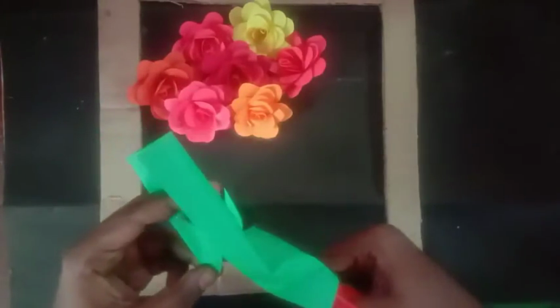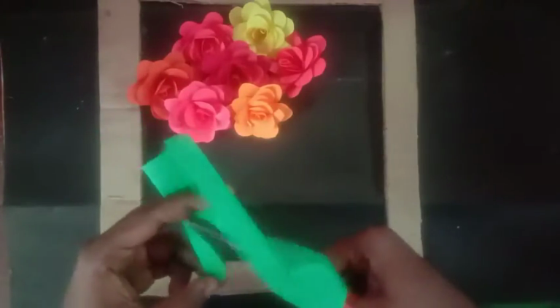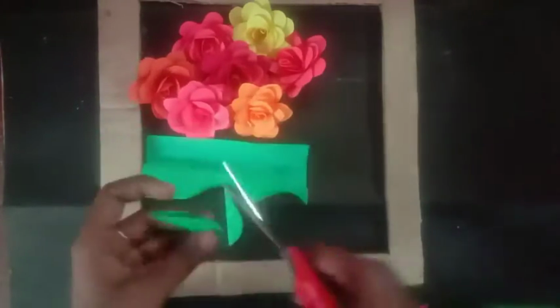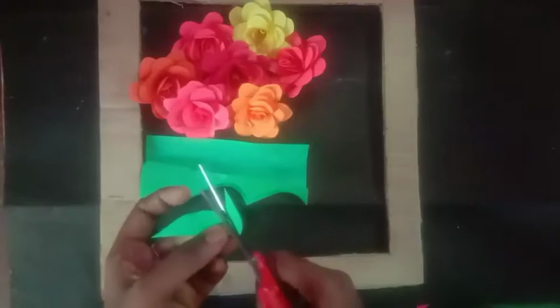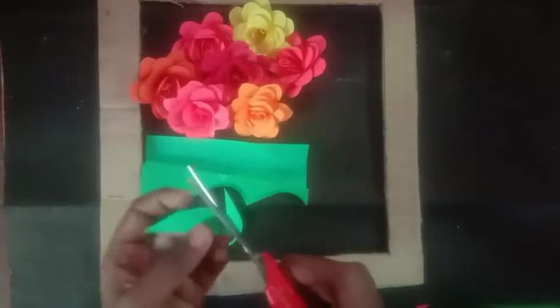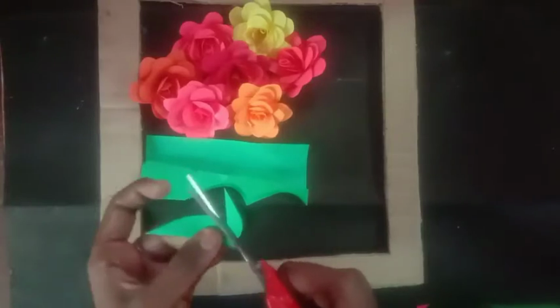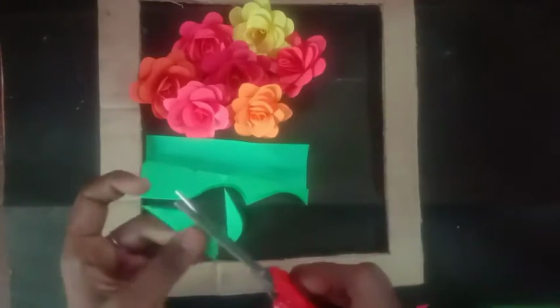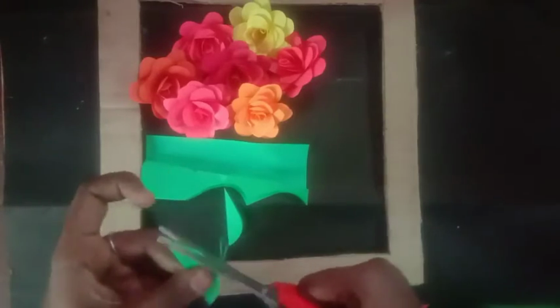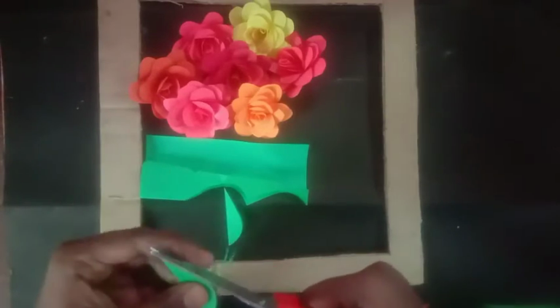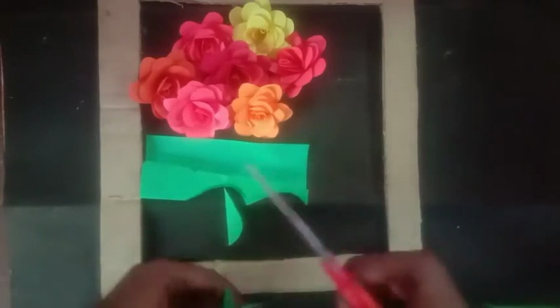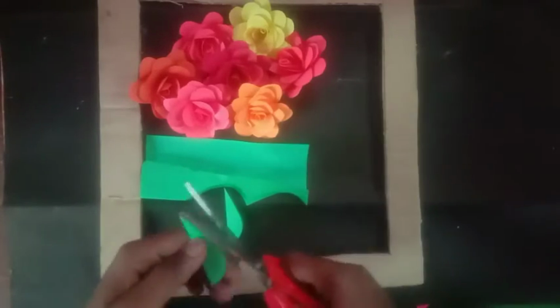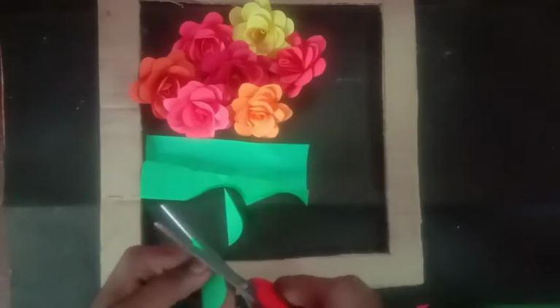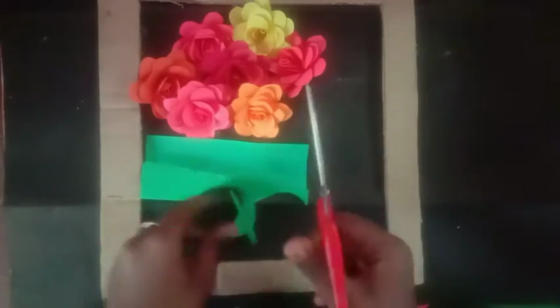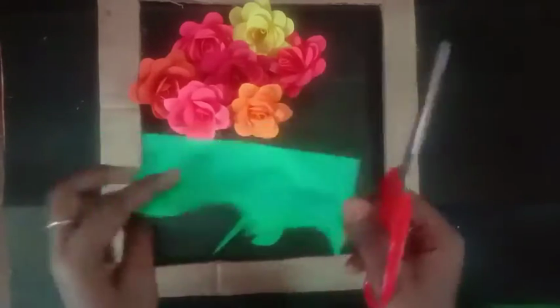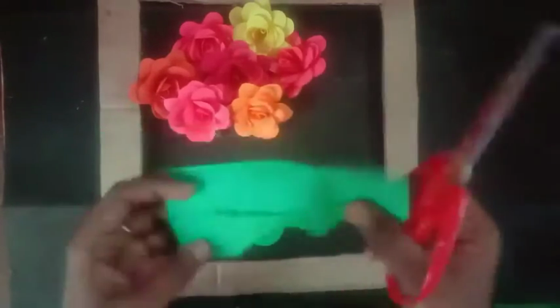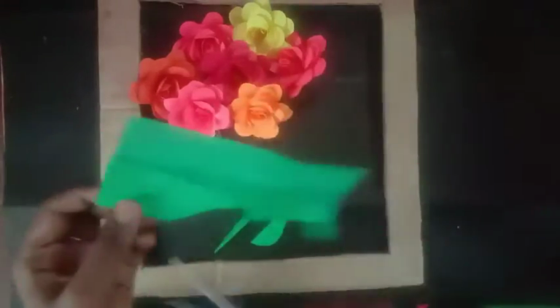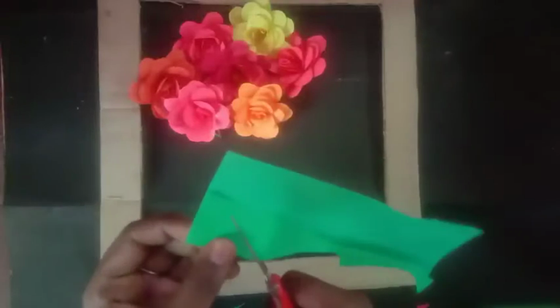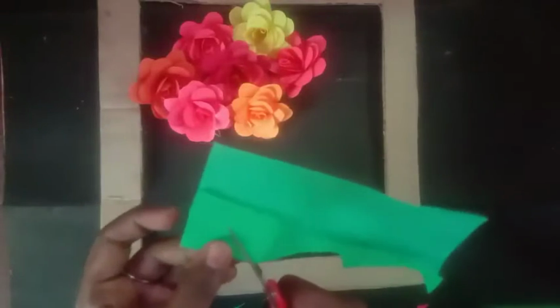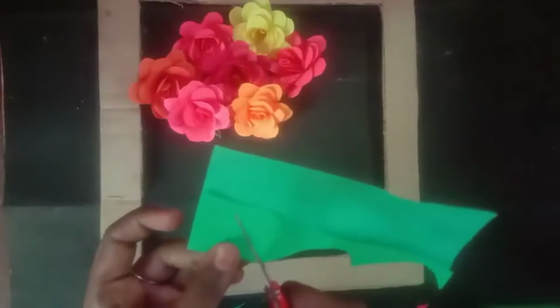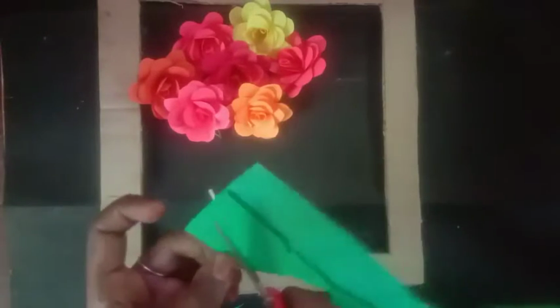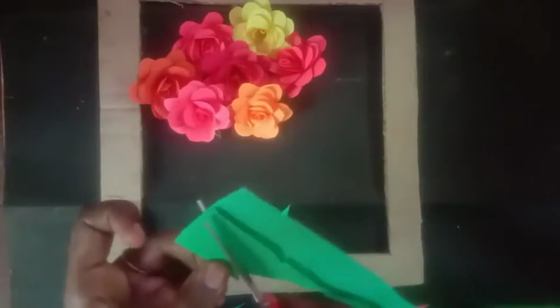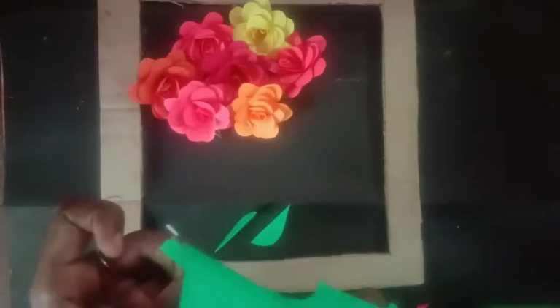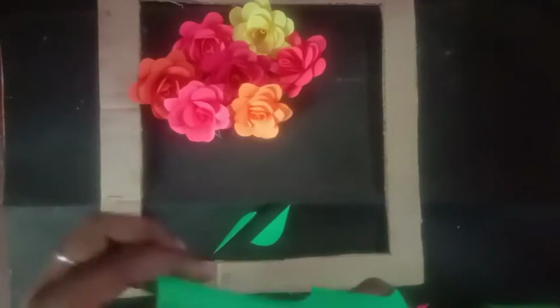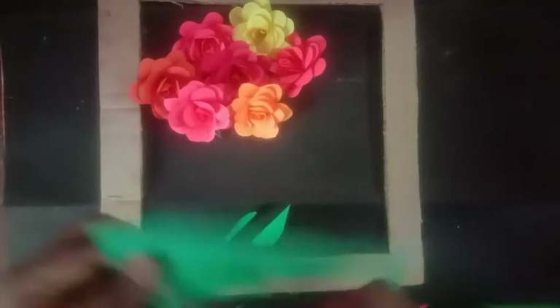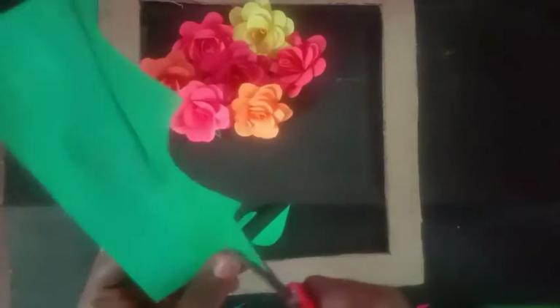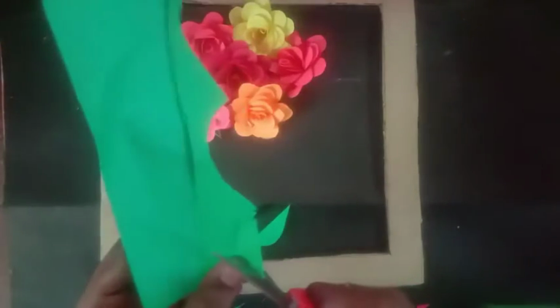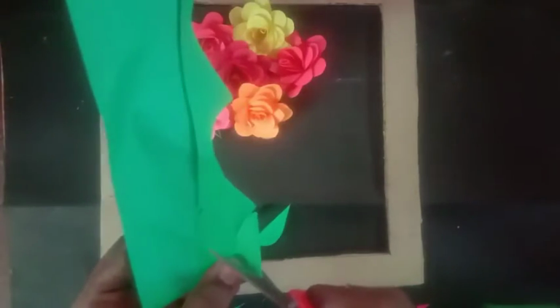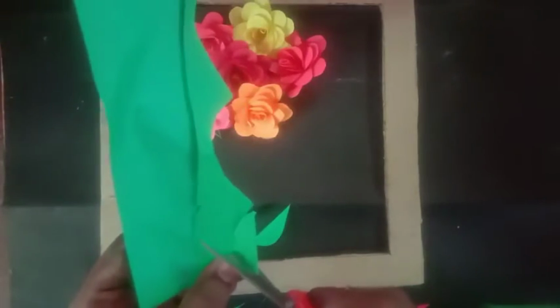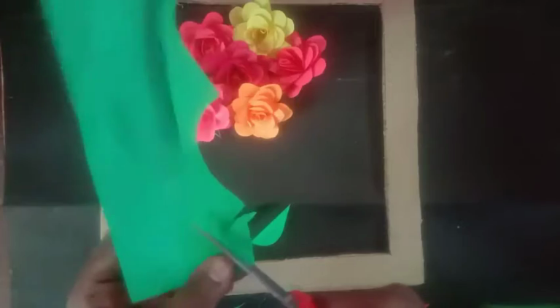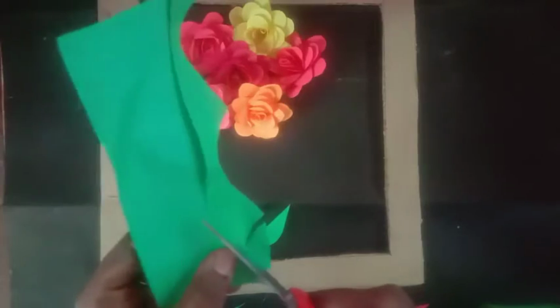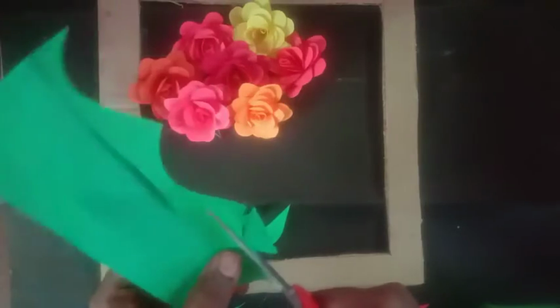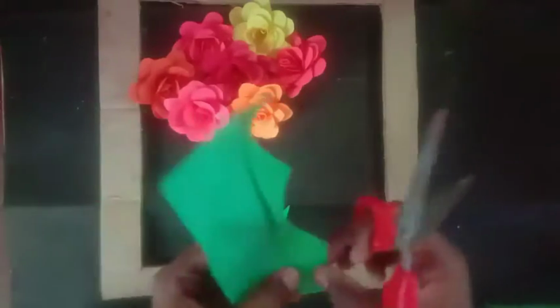Paste the finished rose flower. Make different colors — orange and other same colors. Fold the paper and cut the same petal shape. Then cut the leaf shape as well.